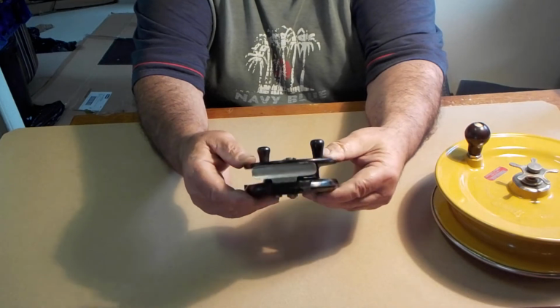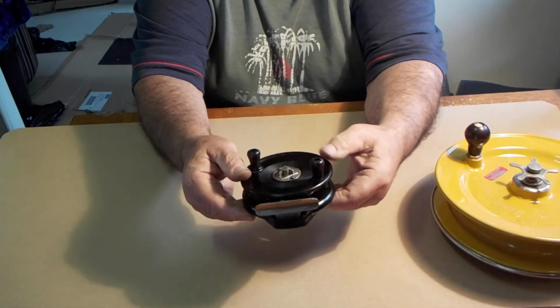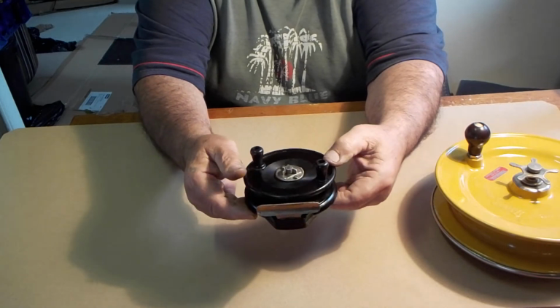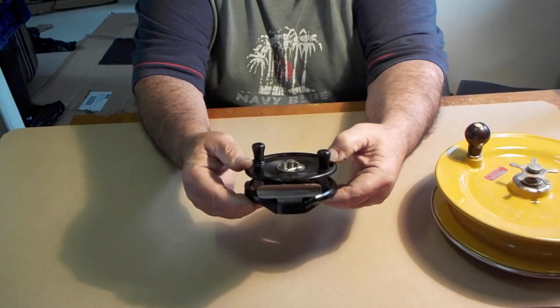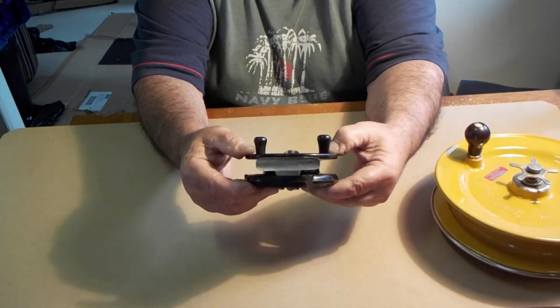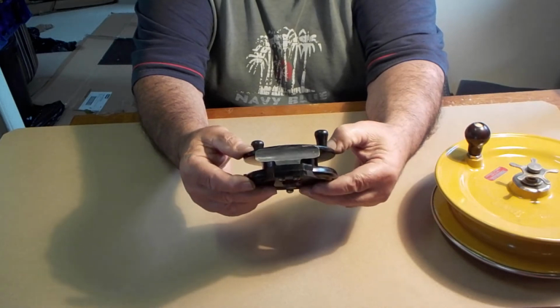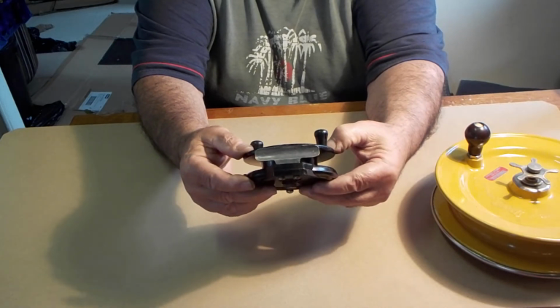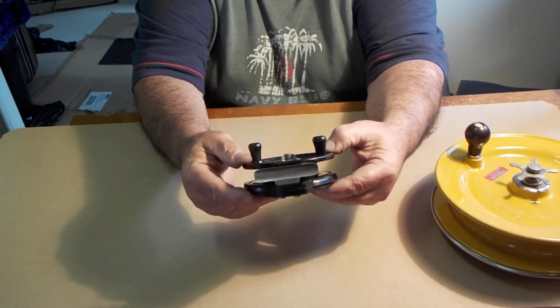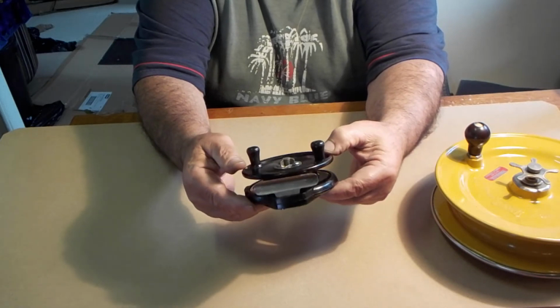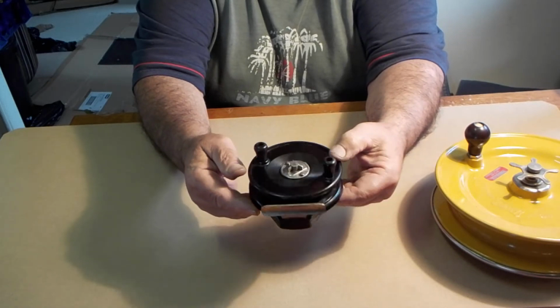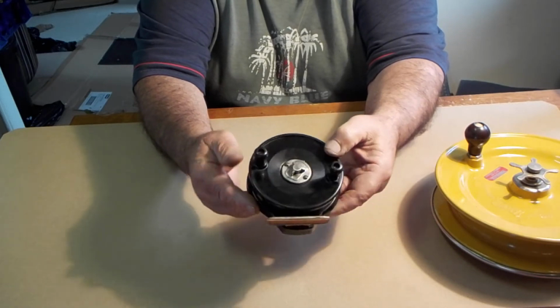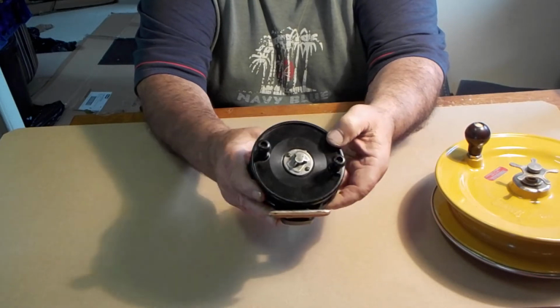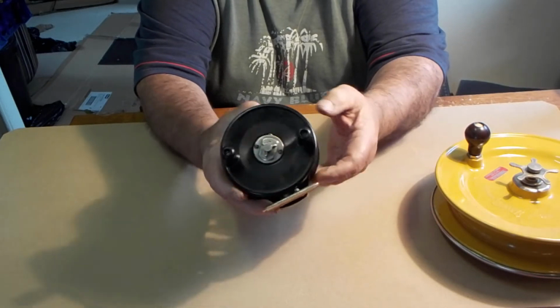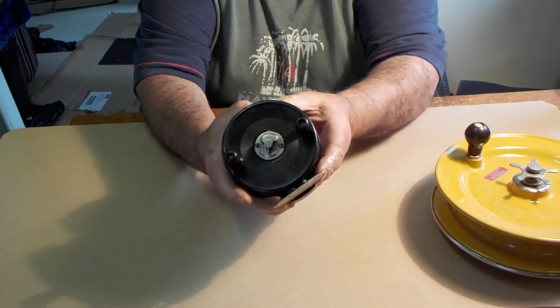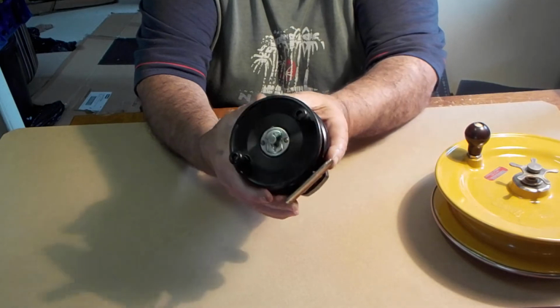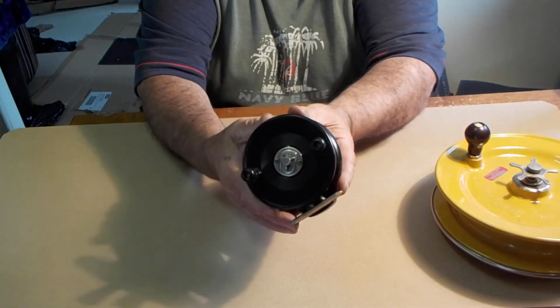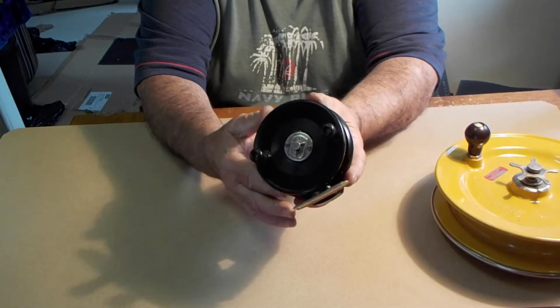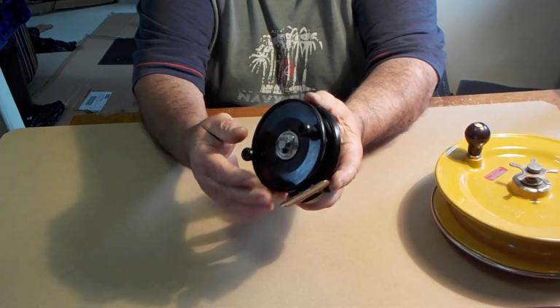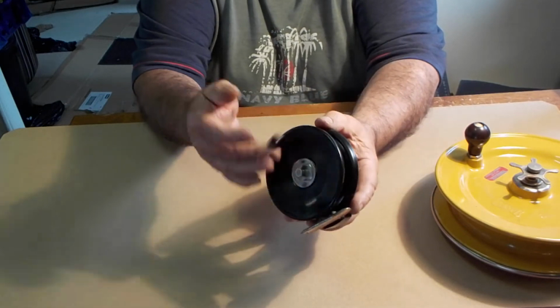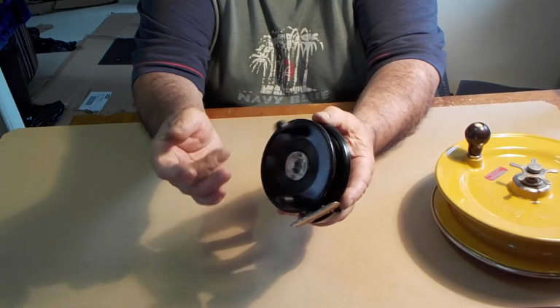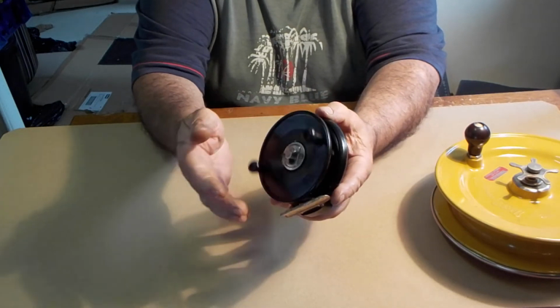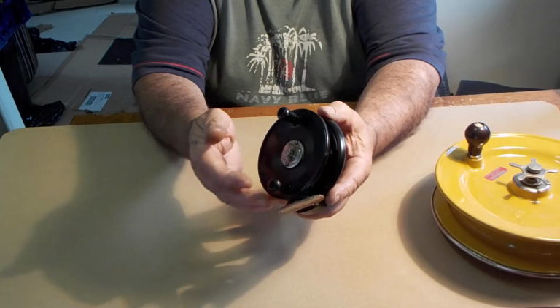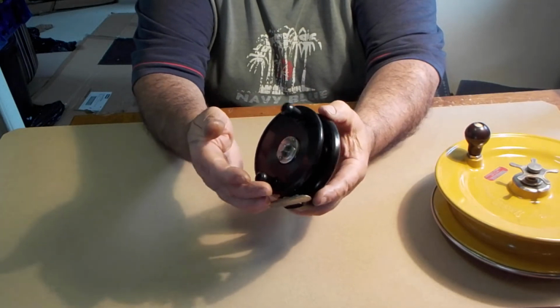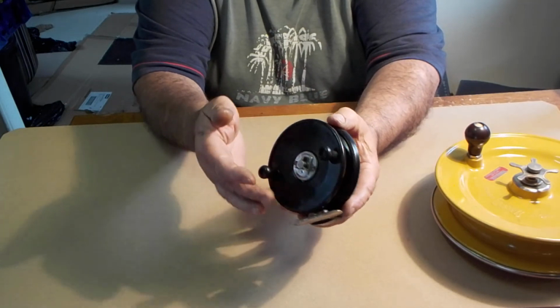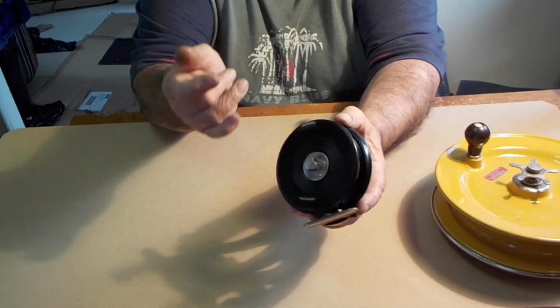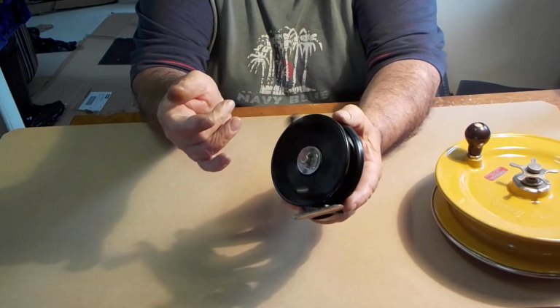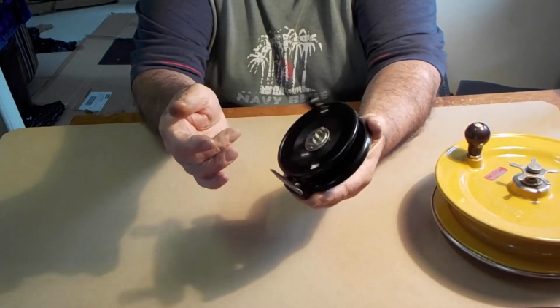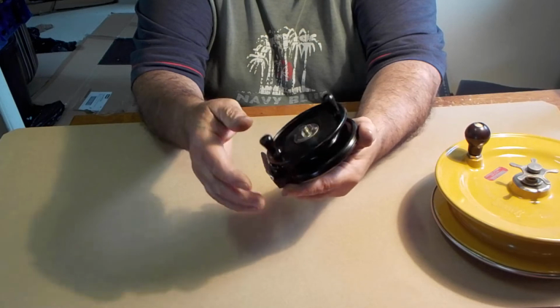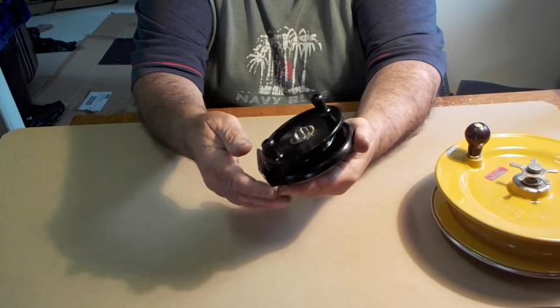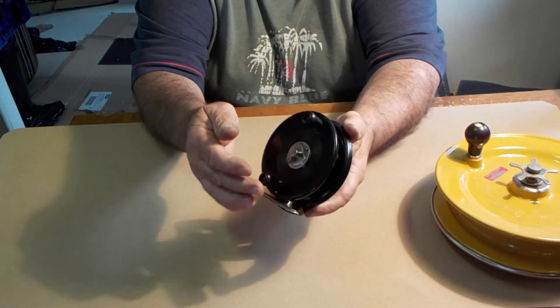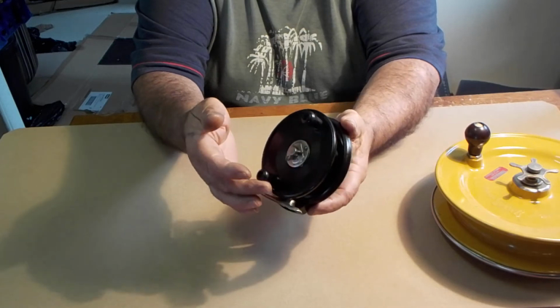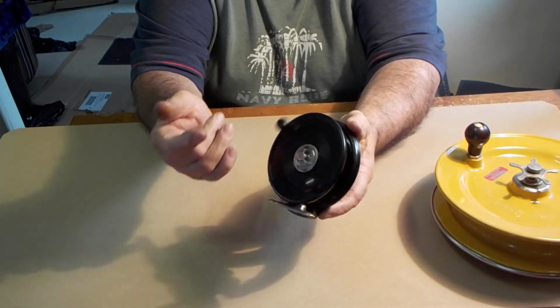I mean, I think they make better reels today, but if you want to get nostalgic, I just have a few of these.